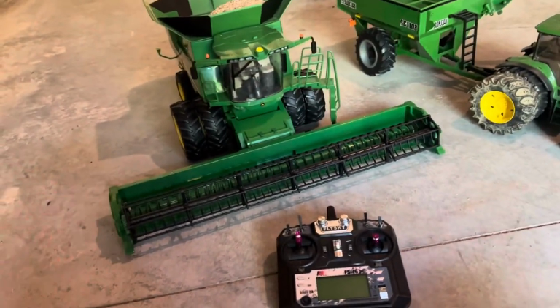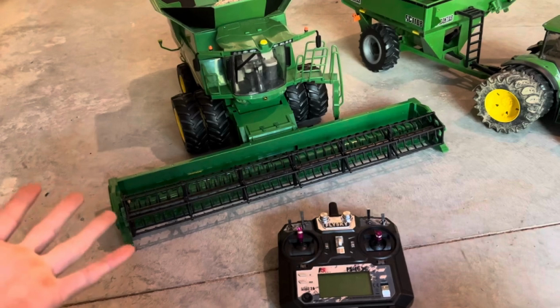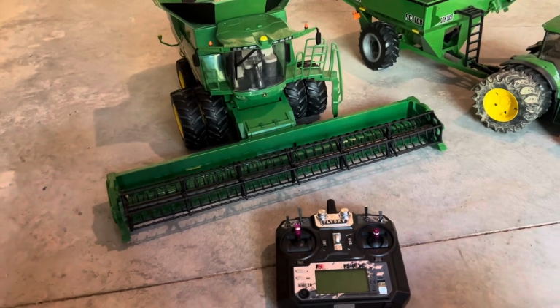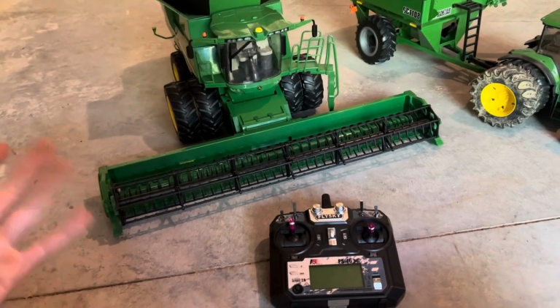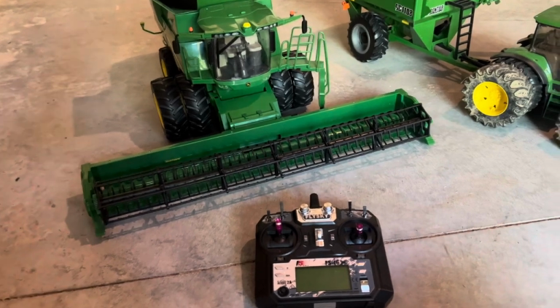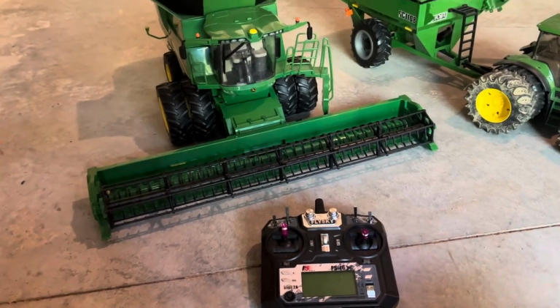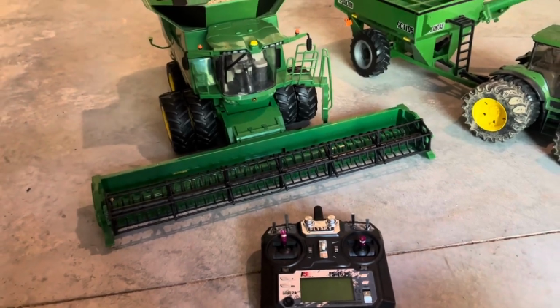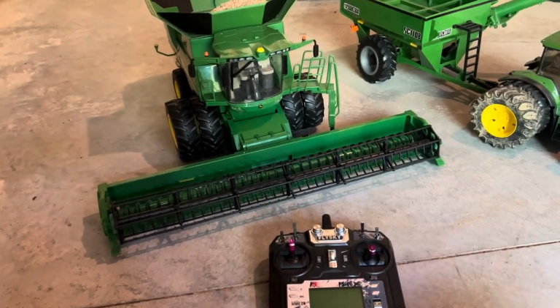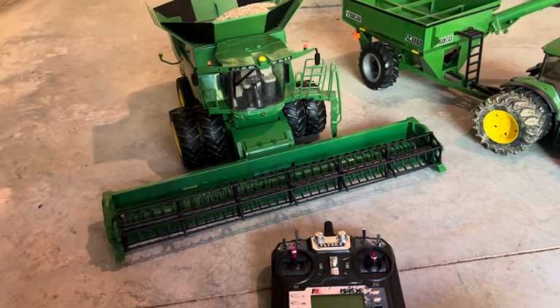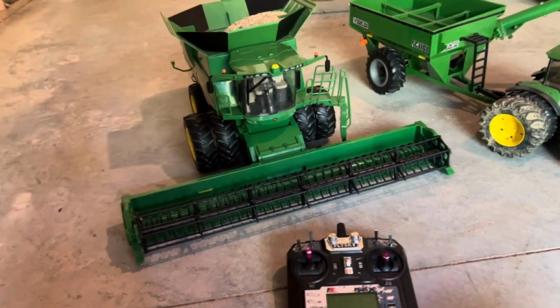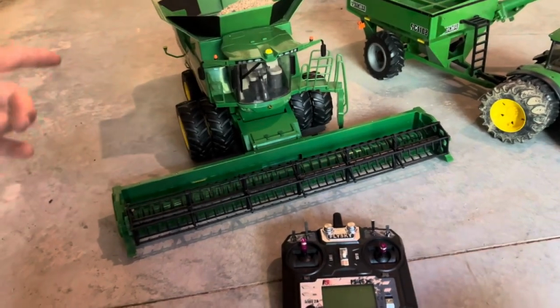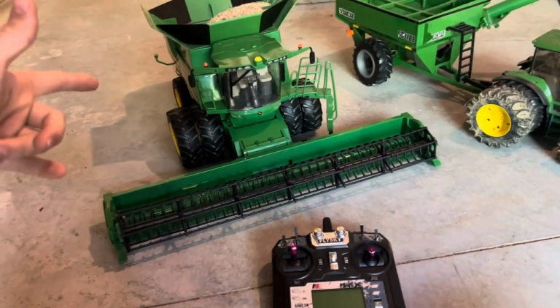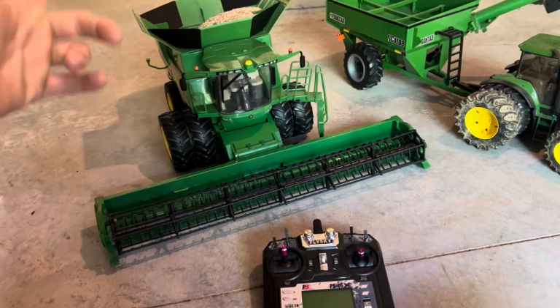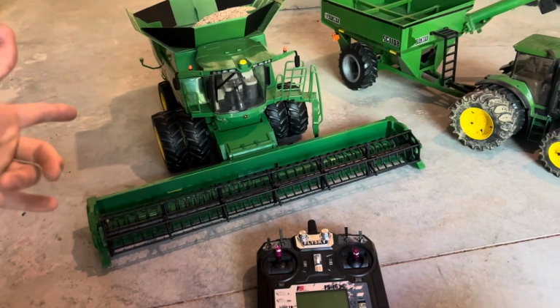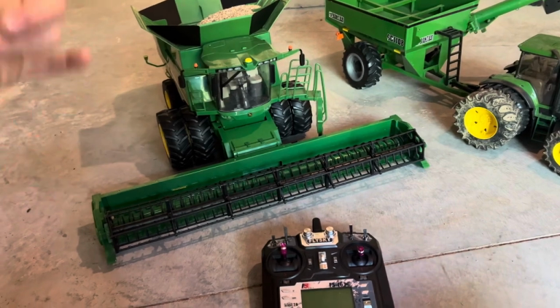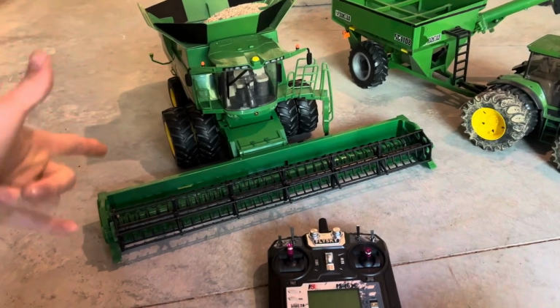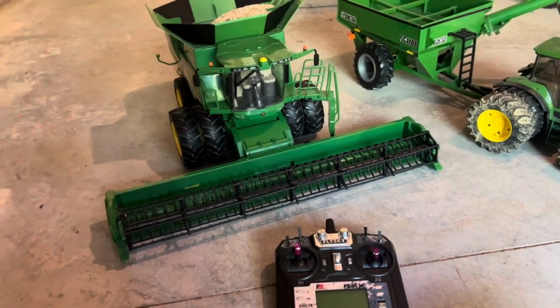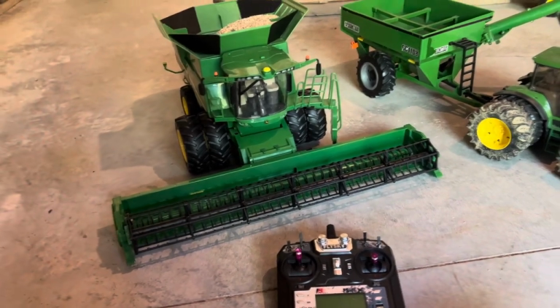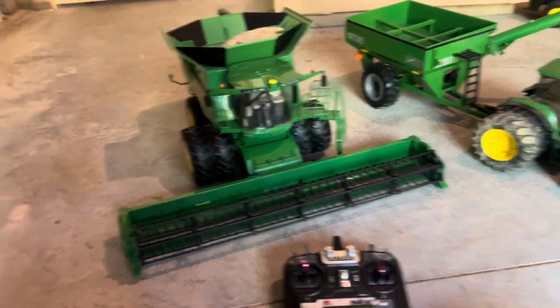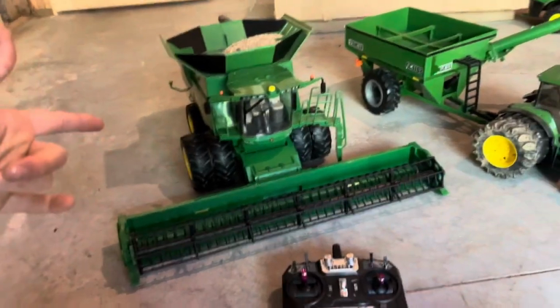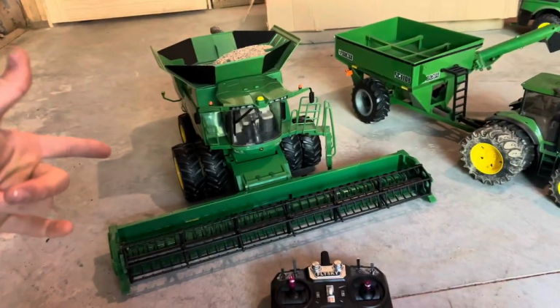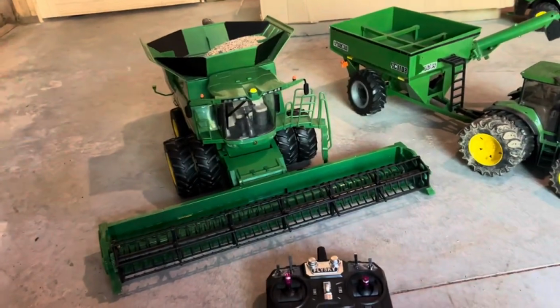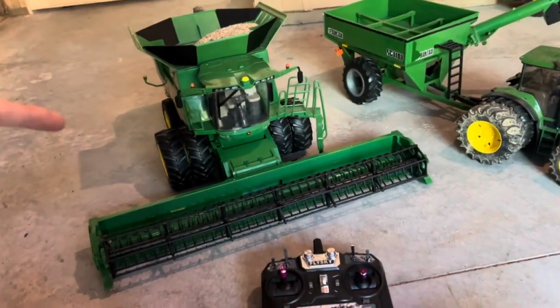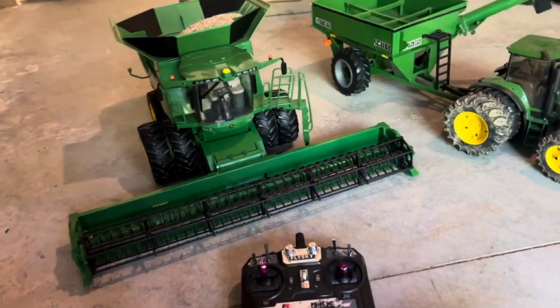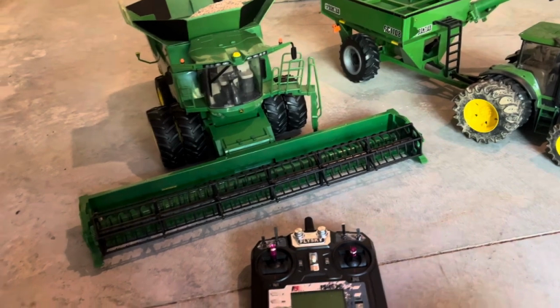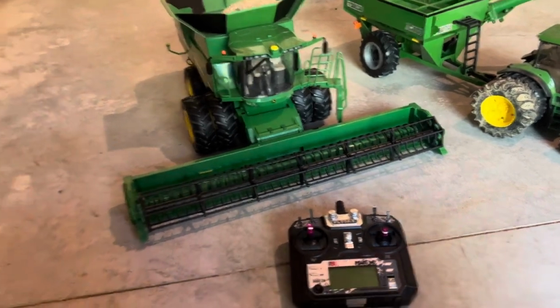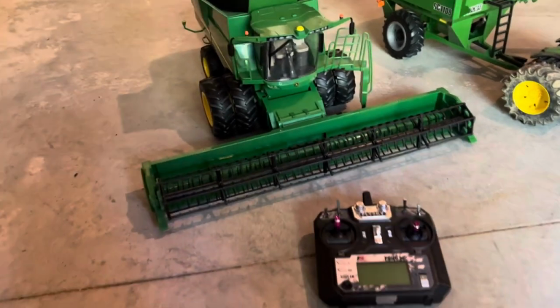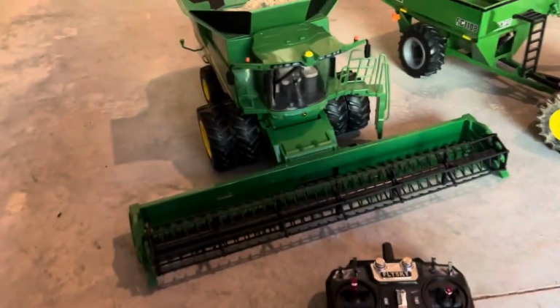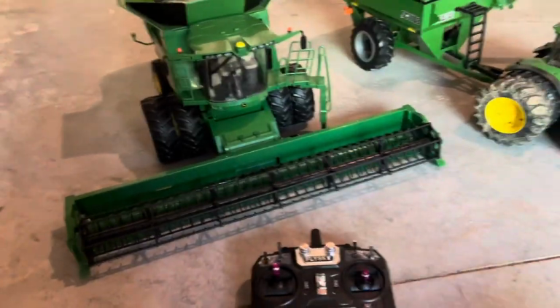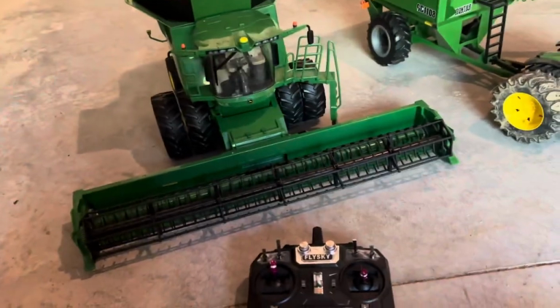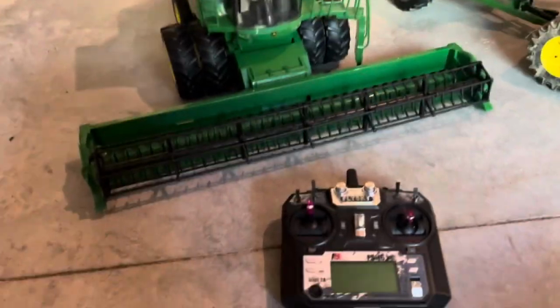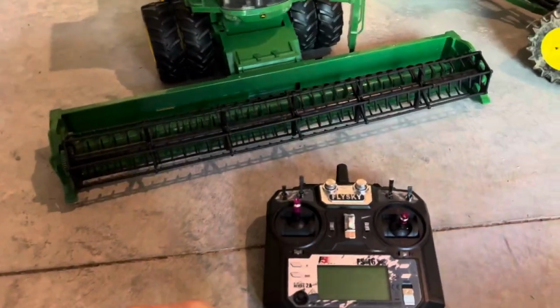If any of you guys want to buy one, it's going to be linked in the description for my eBay store. This combine costs around $700 for me to build and it takes about four weeks to build. So if you're interested, link is in the description.